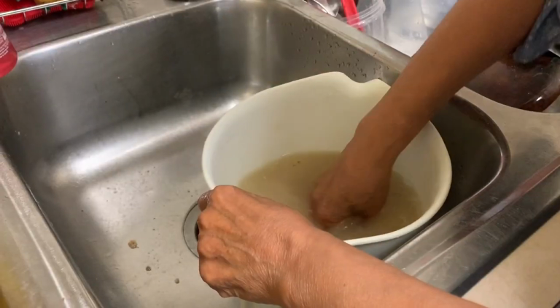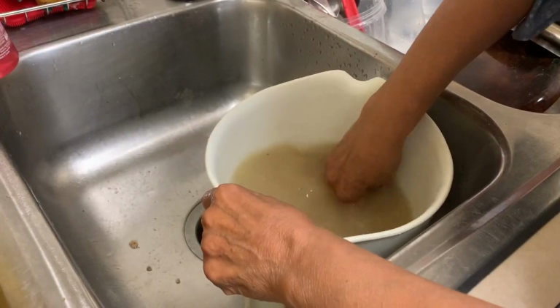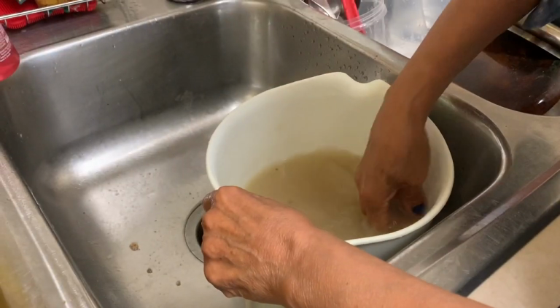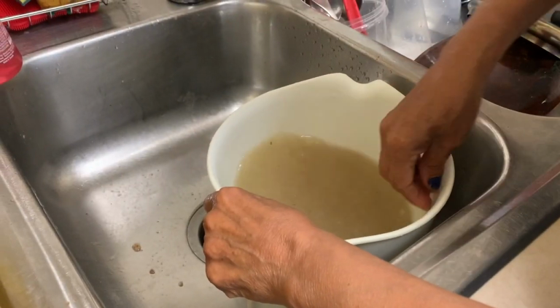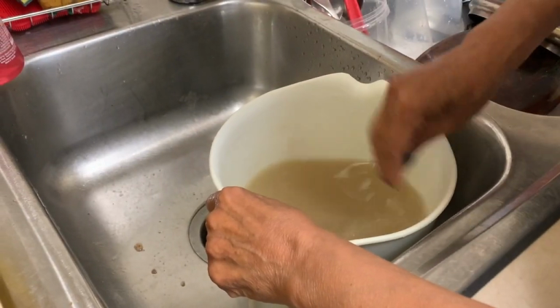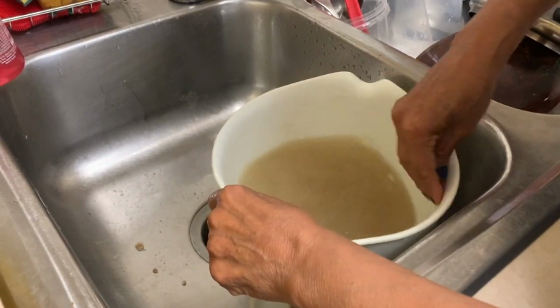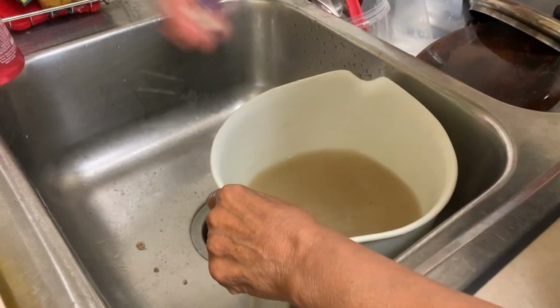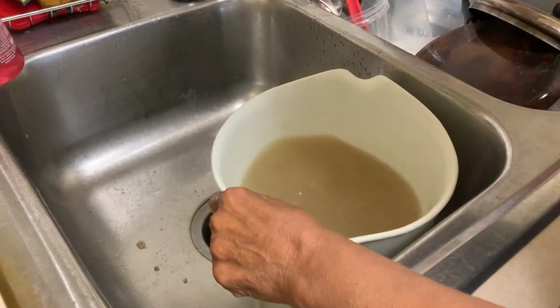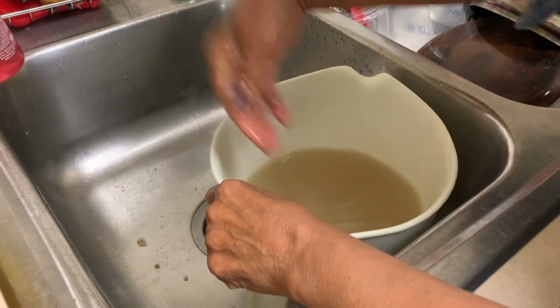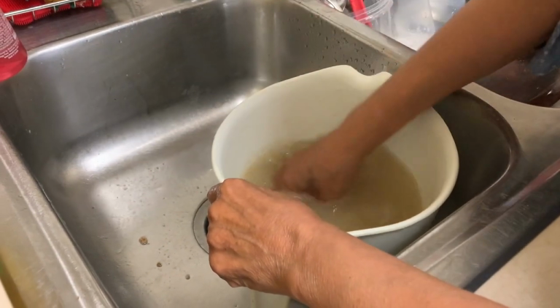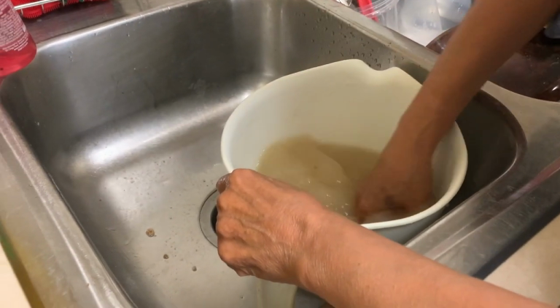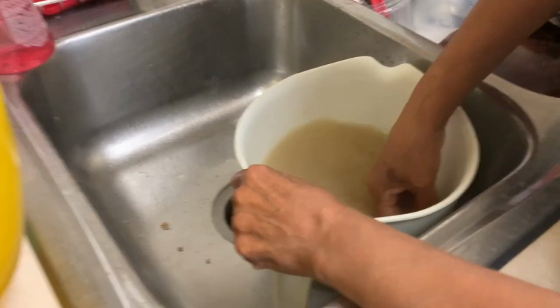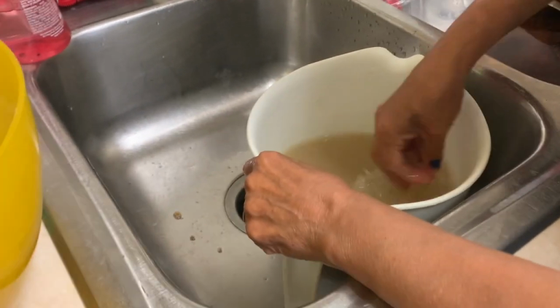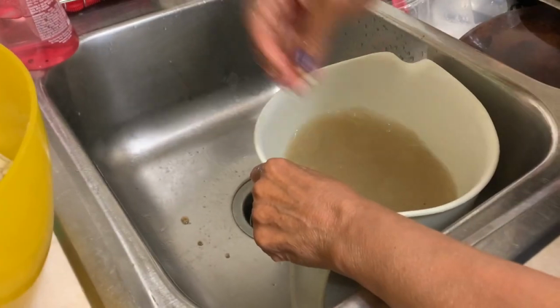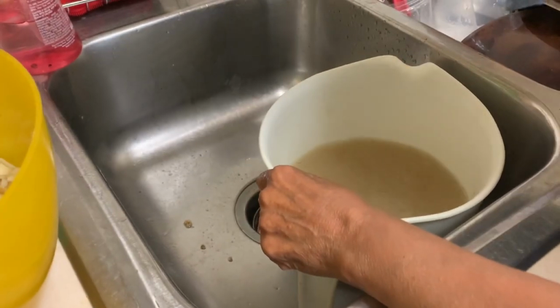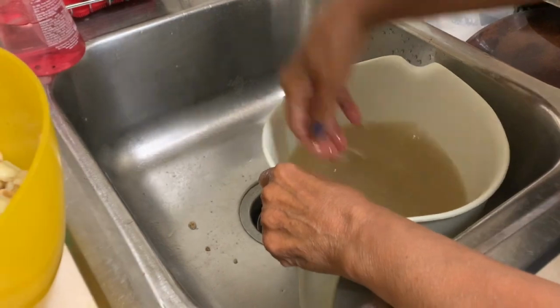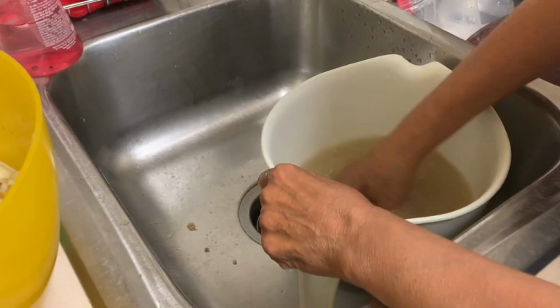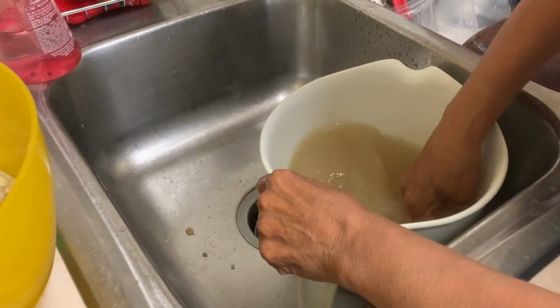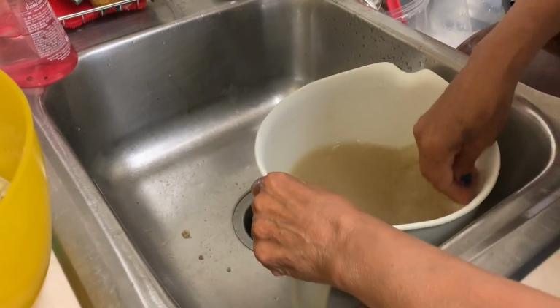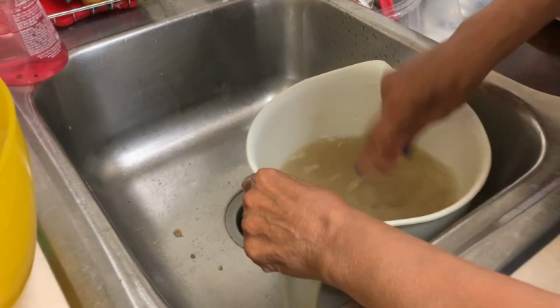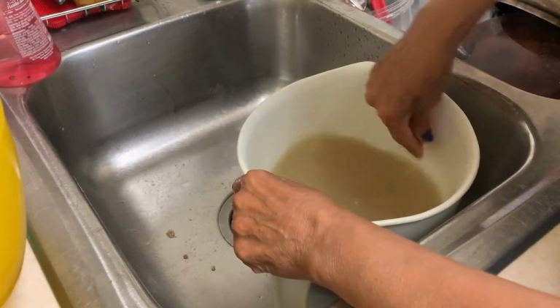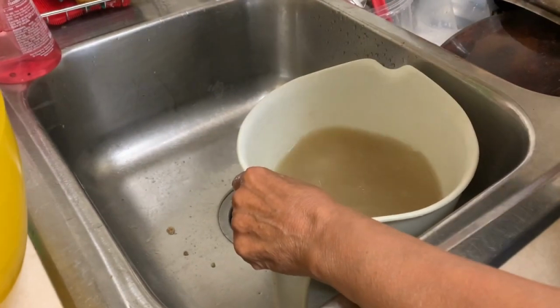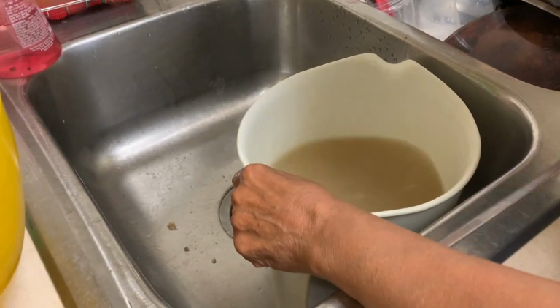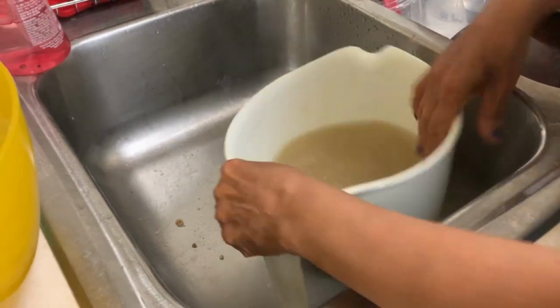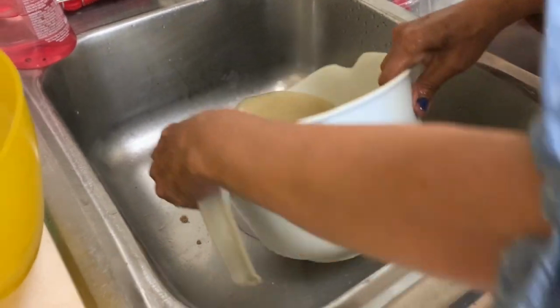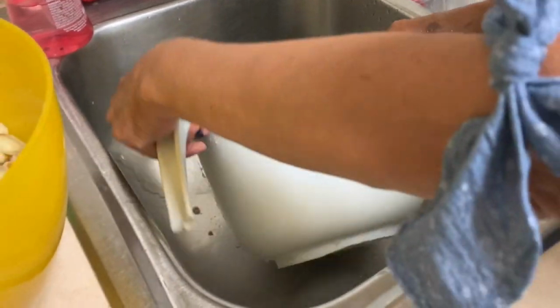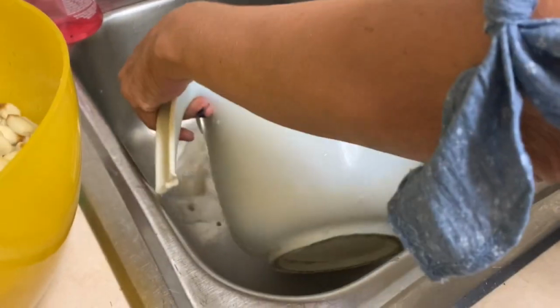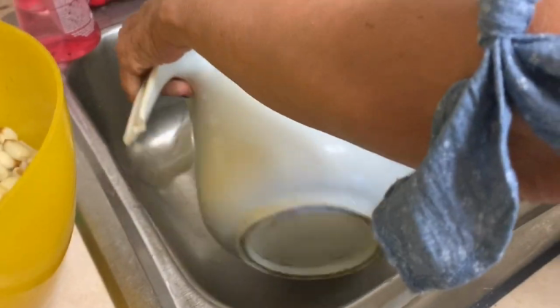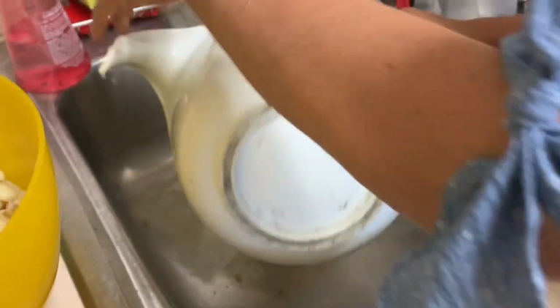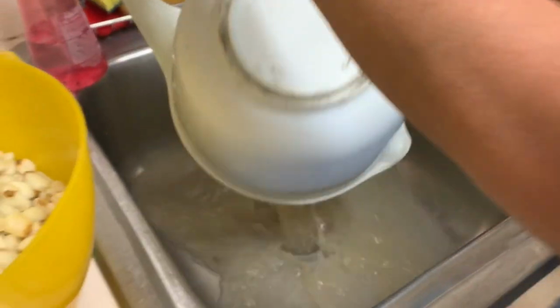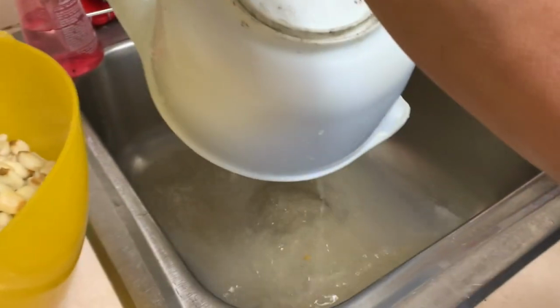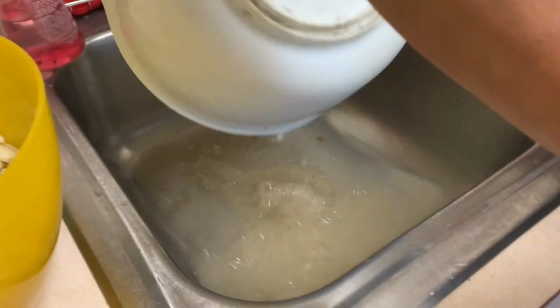The first thing you're going to do is wash your nixtamal so many times until the water is crystal clear.